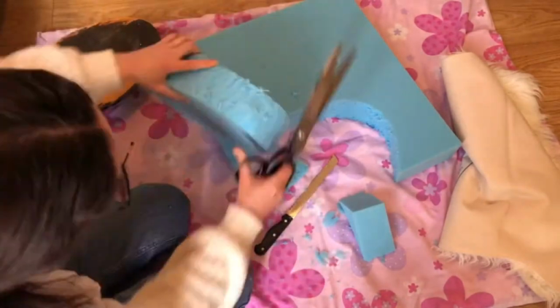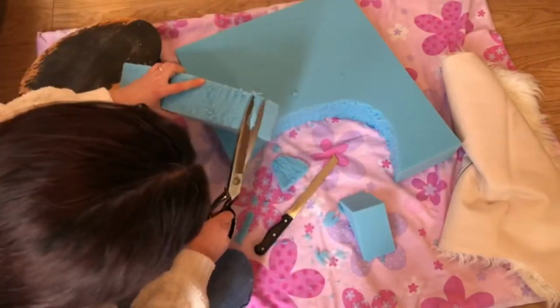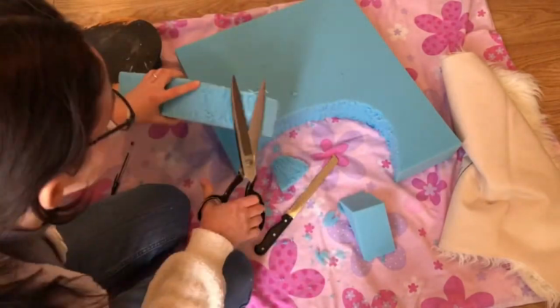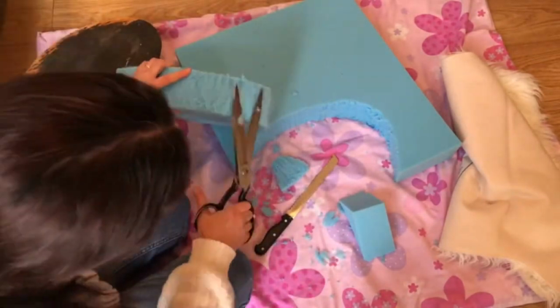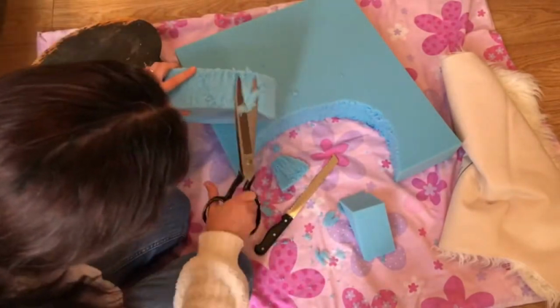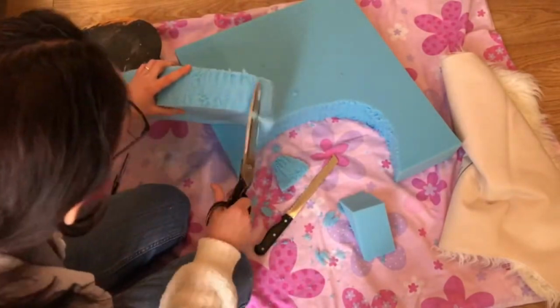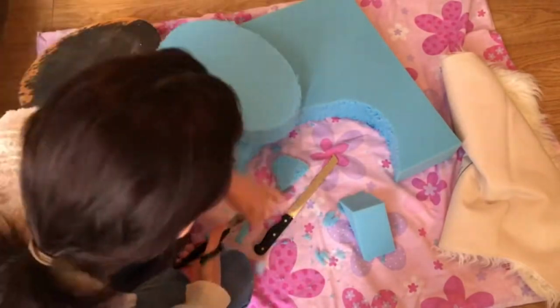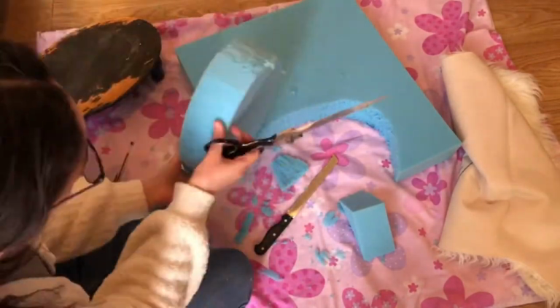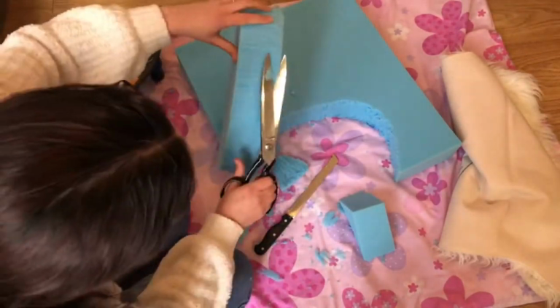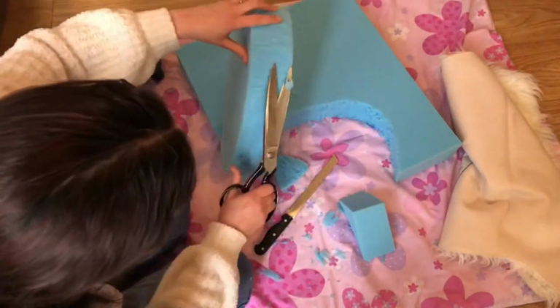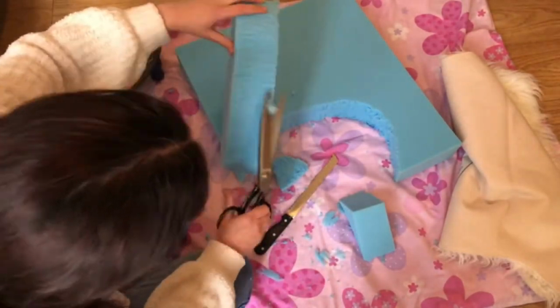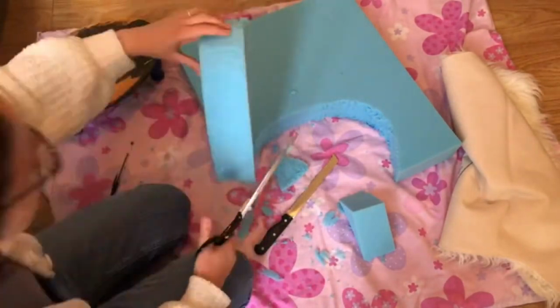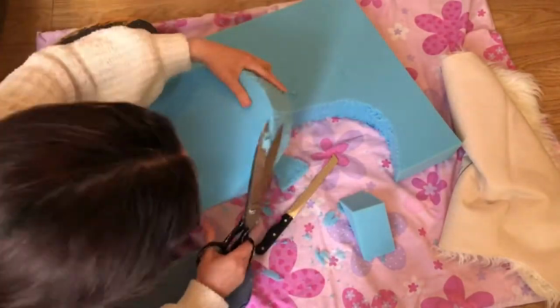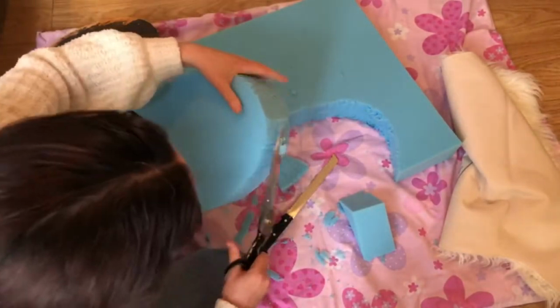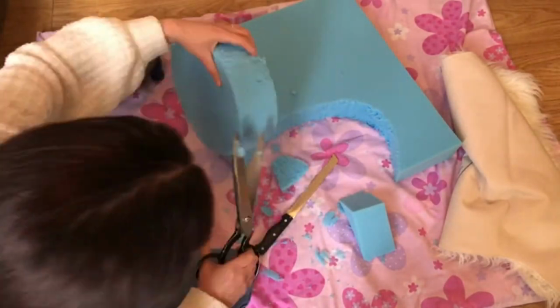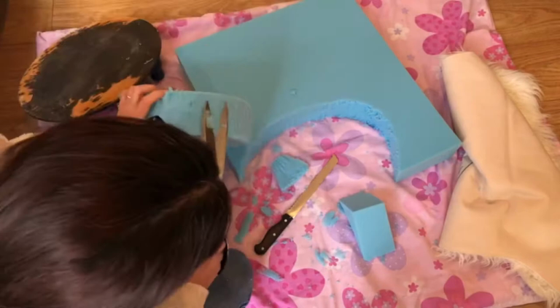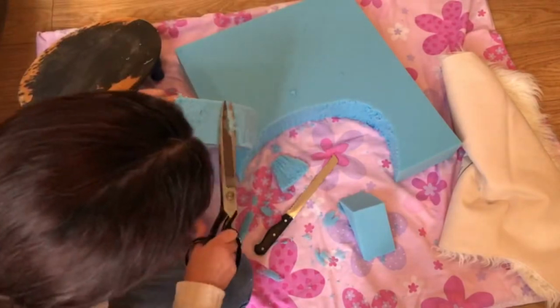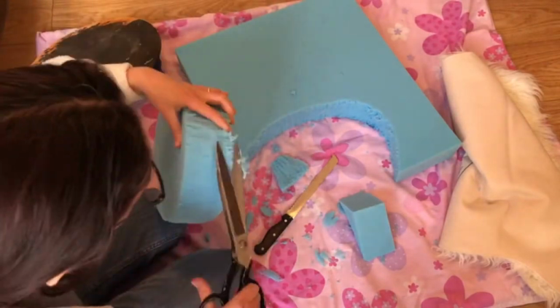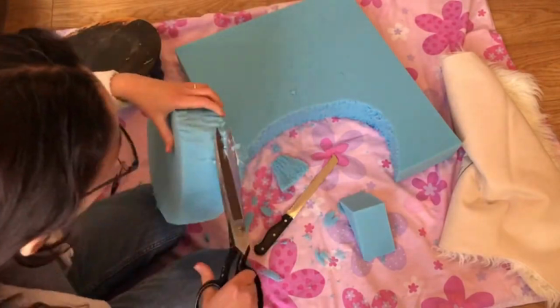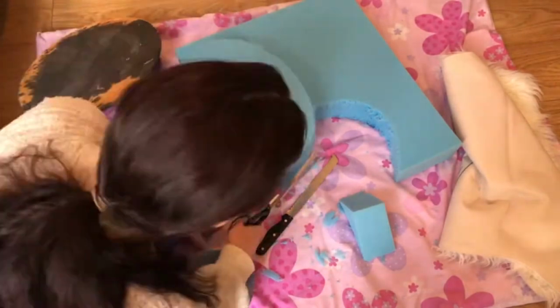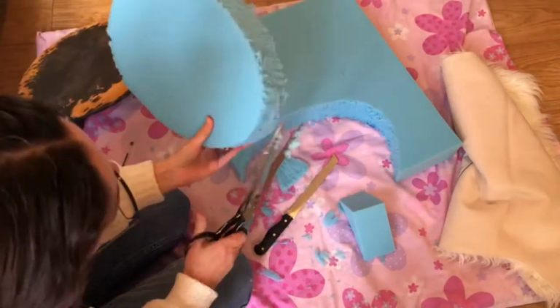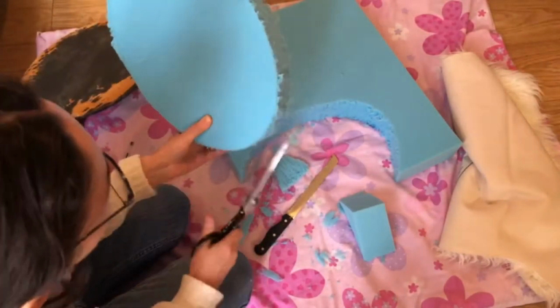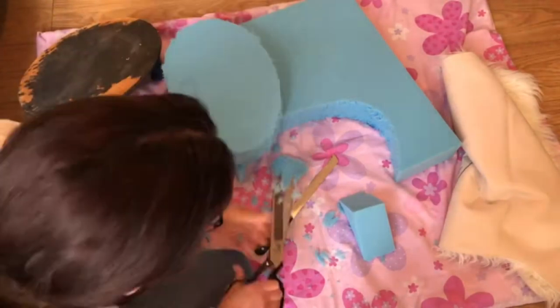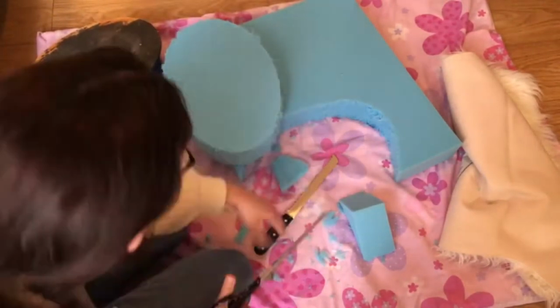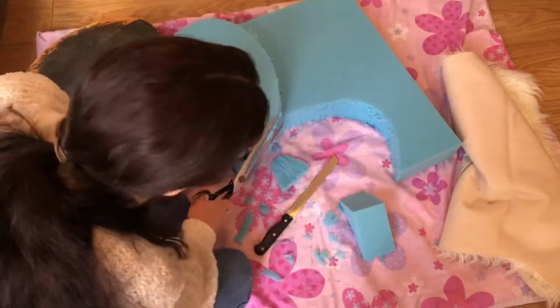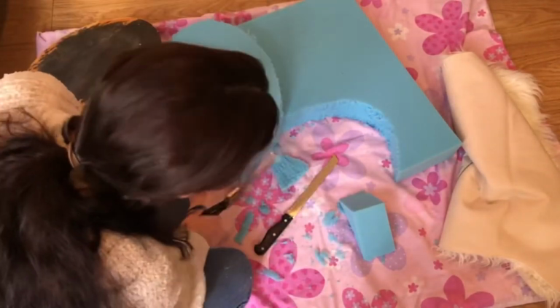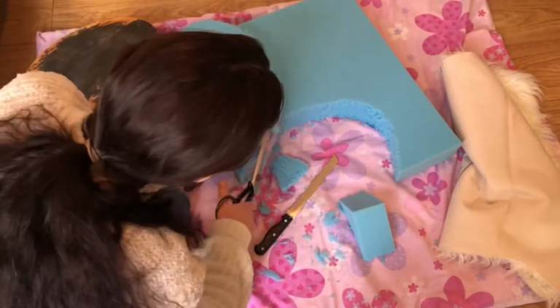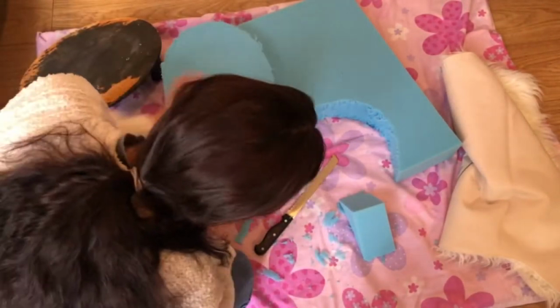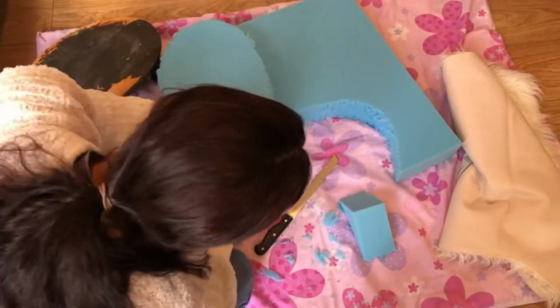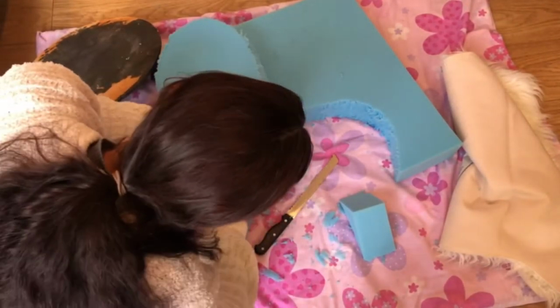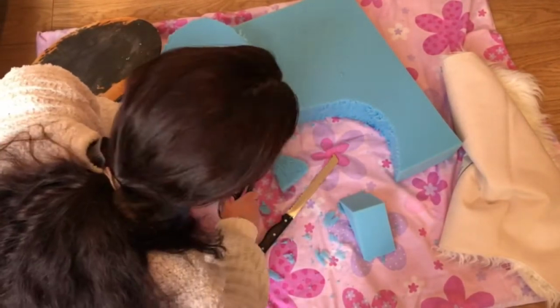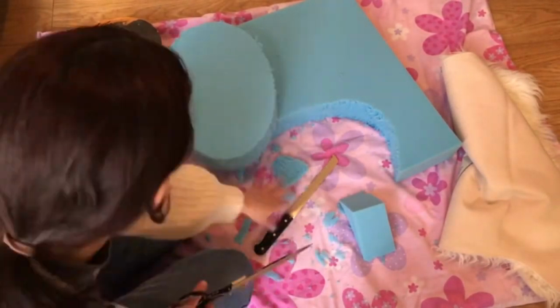Then going around with the giant scissors and cutting off any little messy bits, neatening up the edges generally and making it nice and smooth.